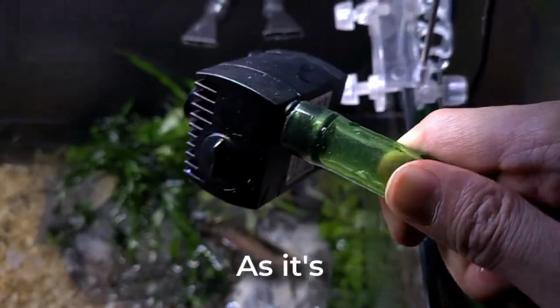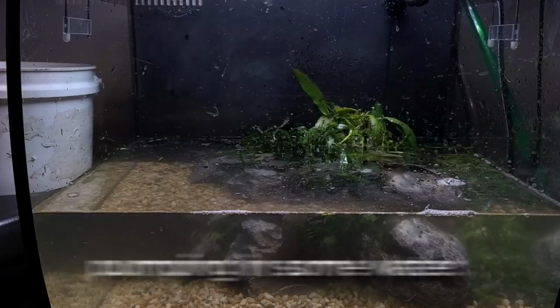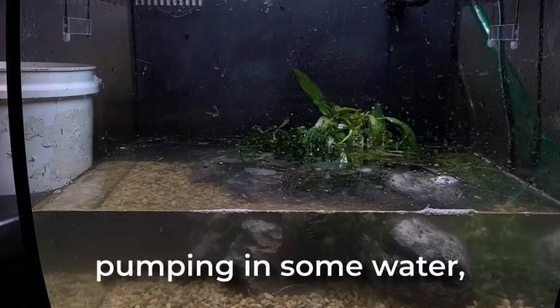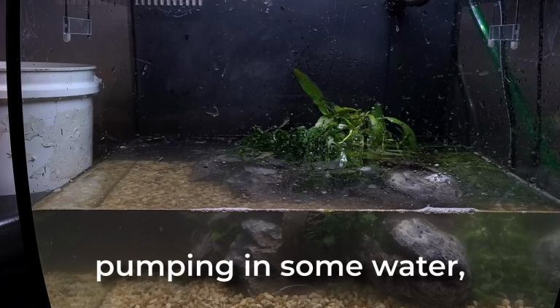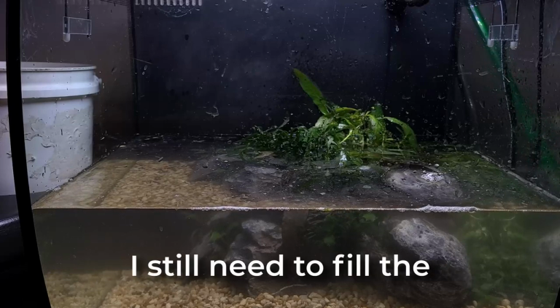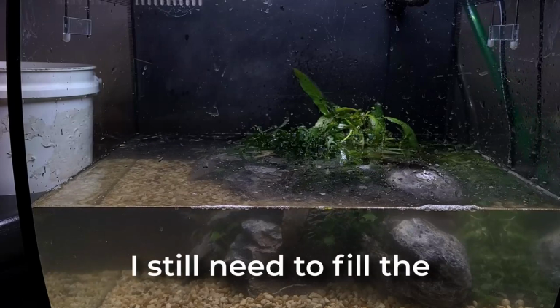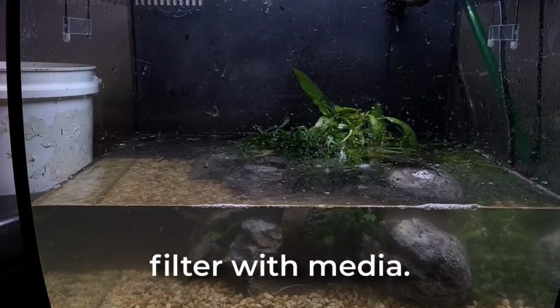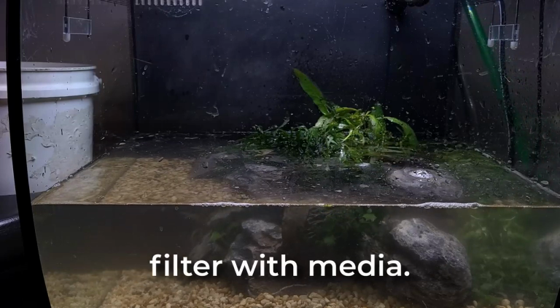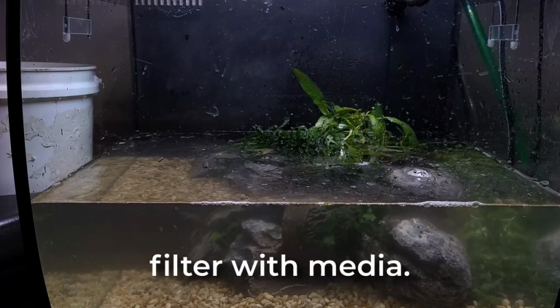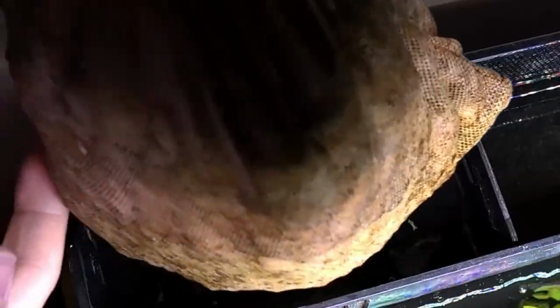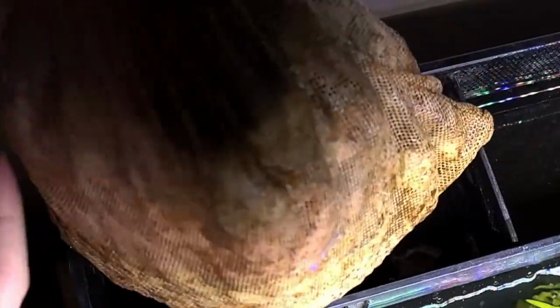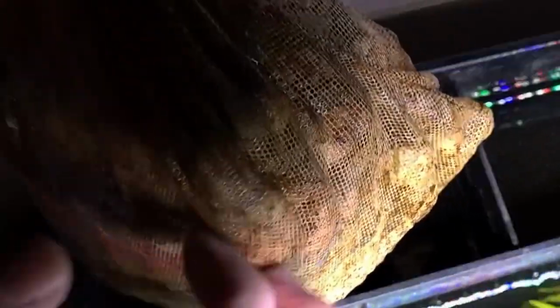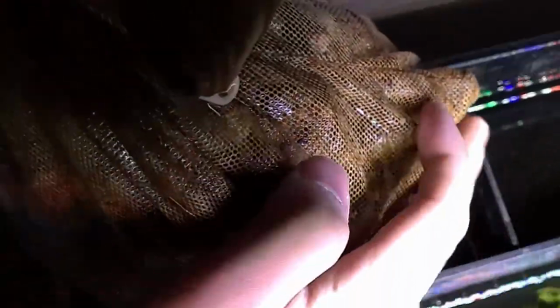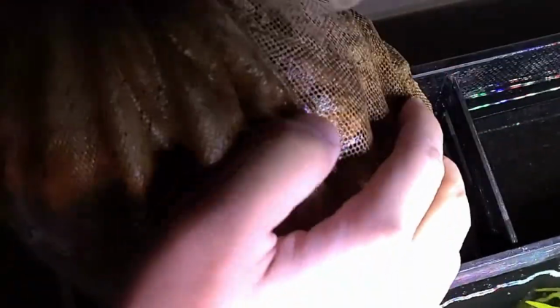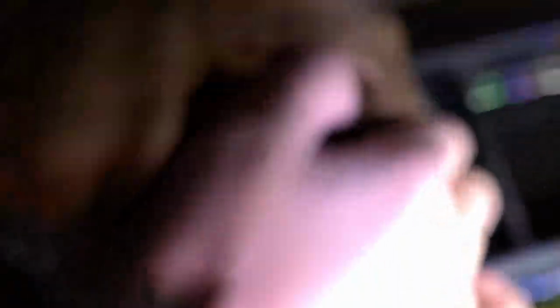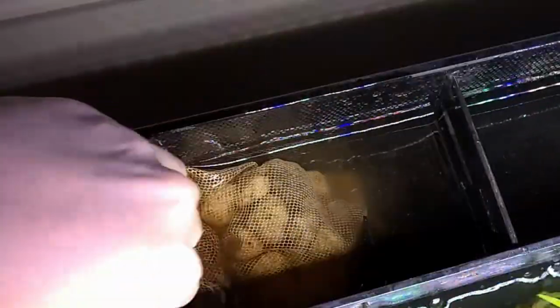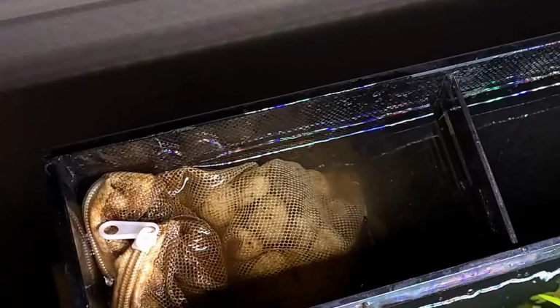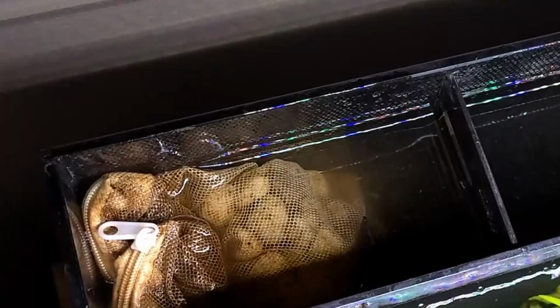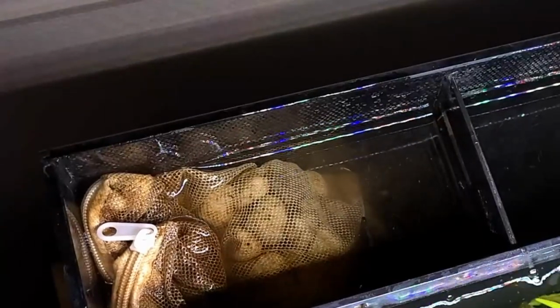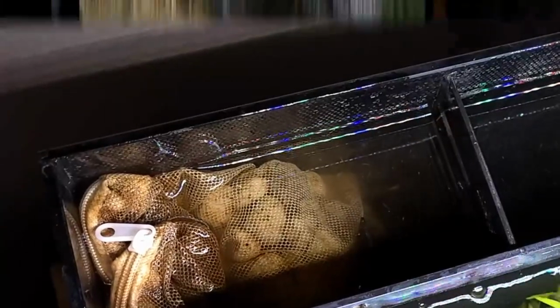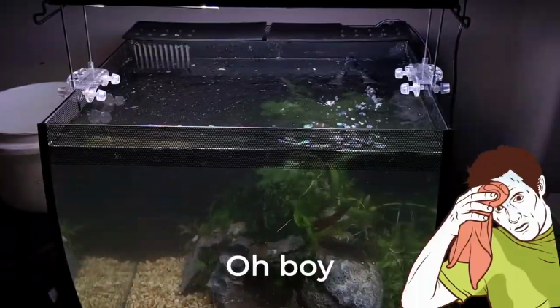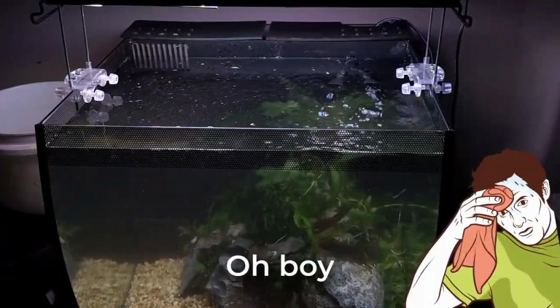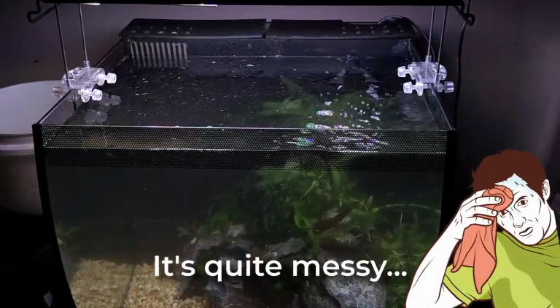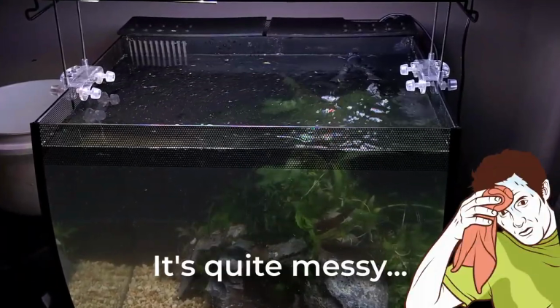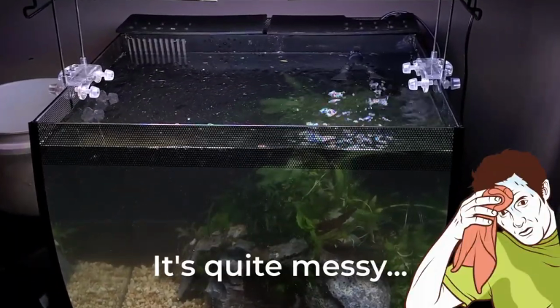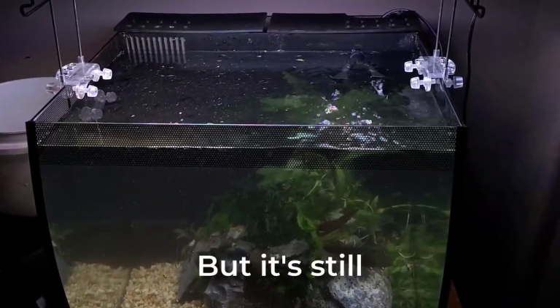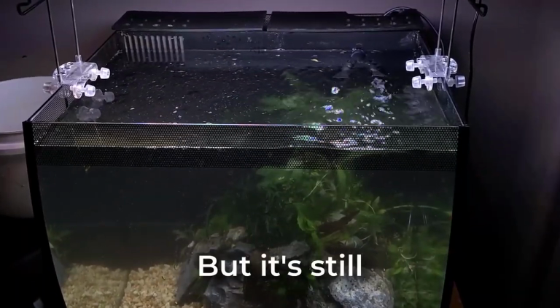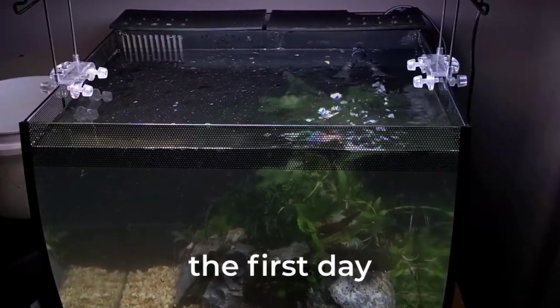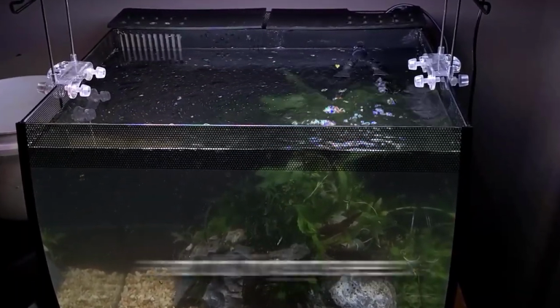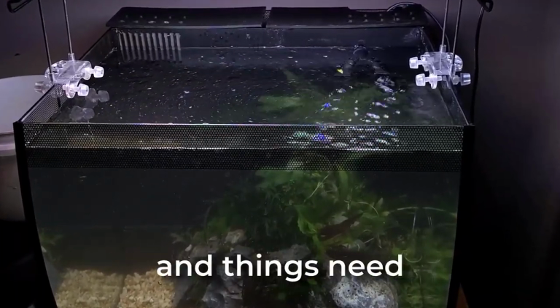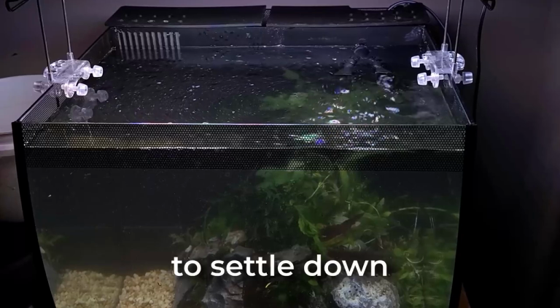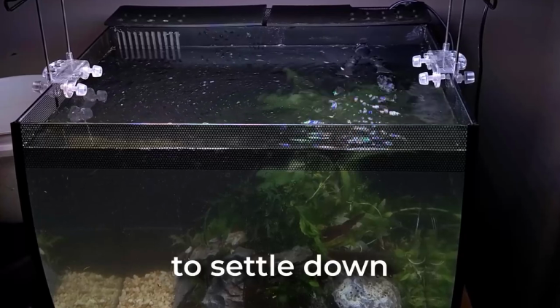As it's pumping in some water, I still need to fill the filter with media. I retrieve the media I previously had in the tank and put it back in its place. It's quite messy, but it's still the first day and things need to settle down.